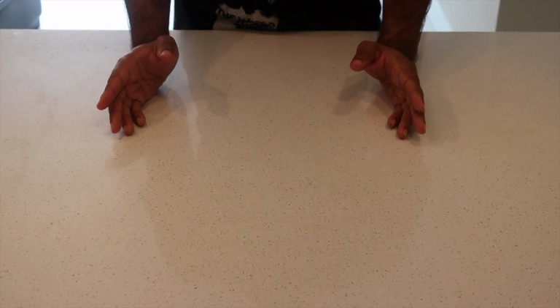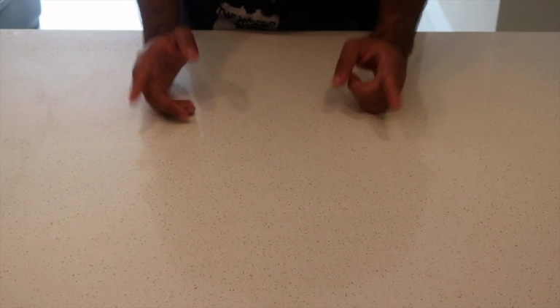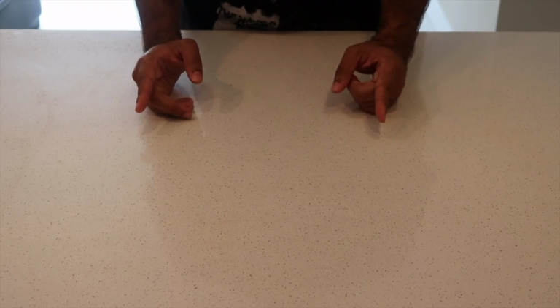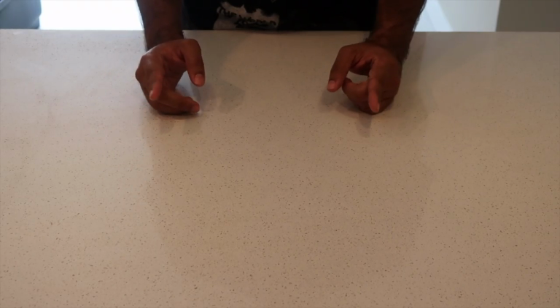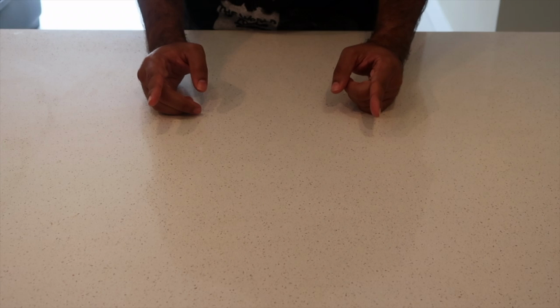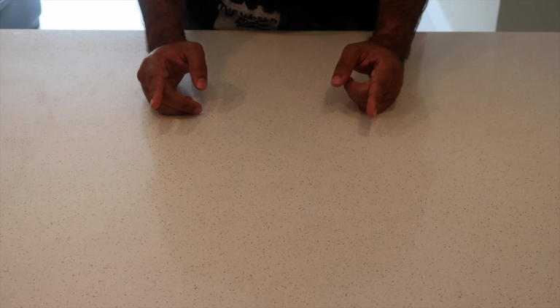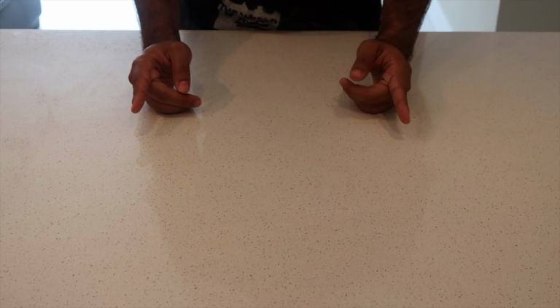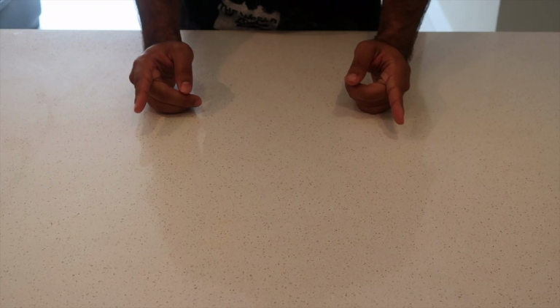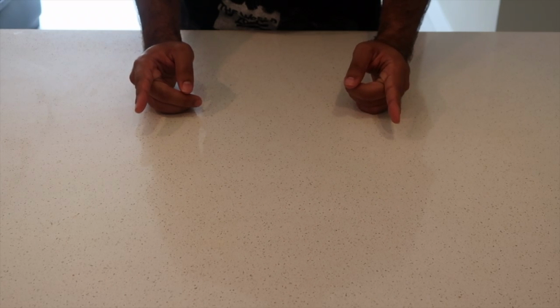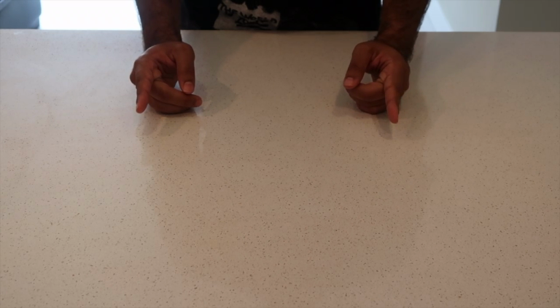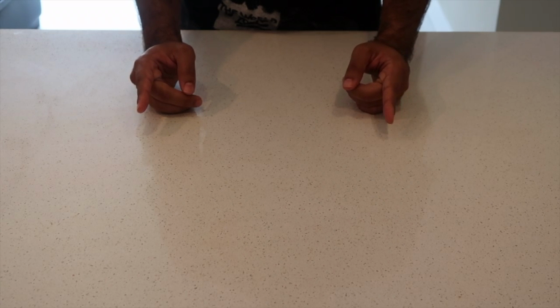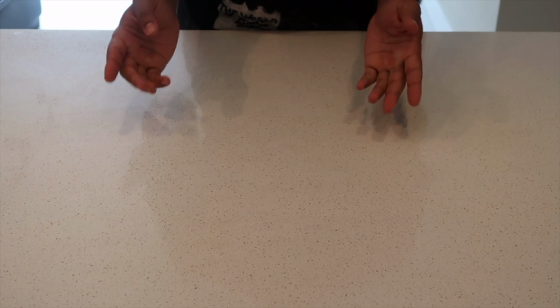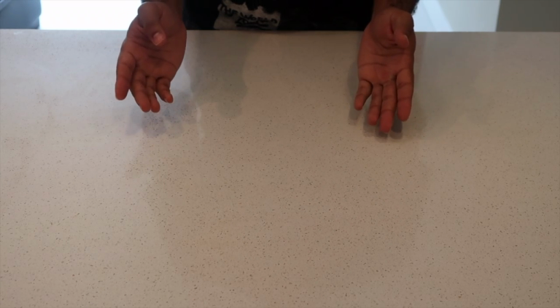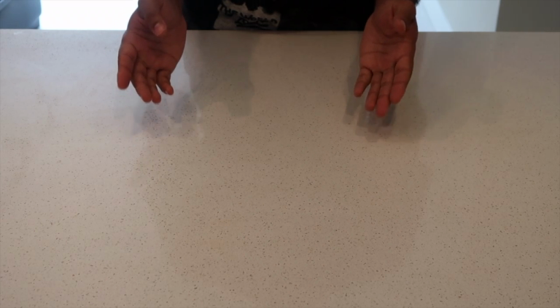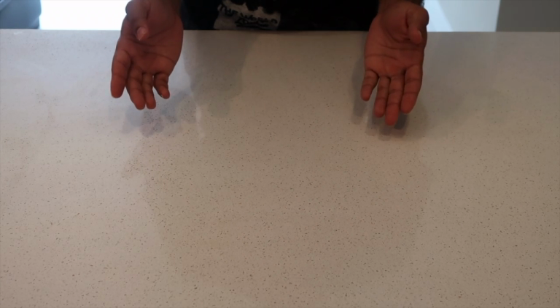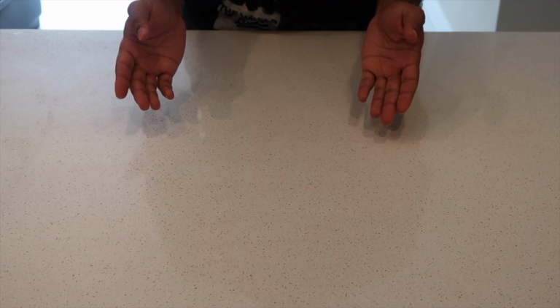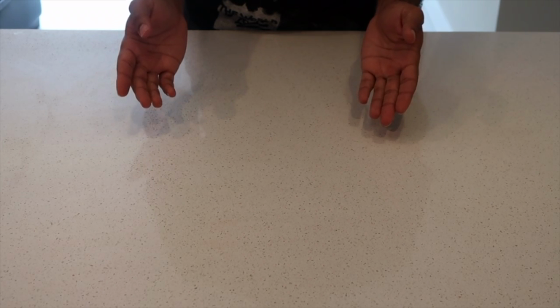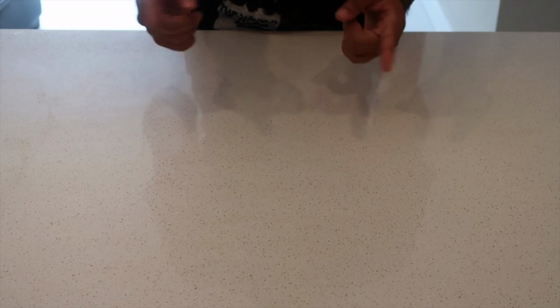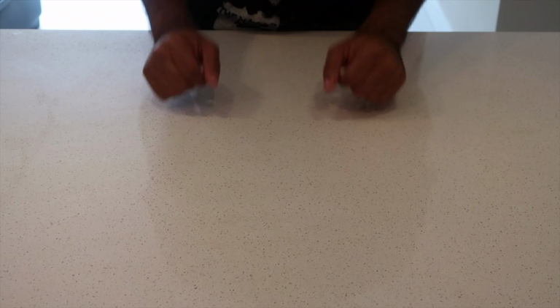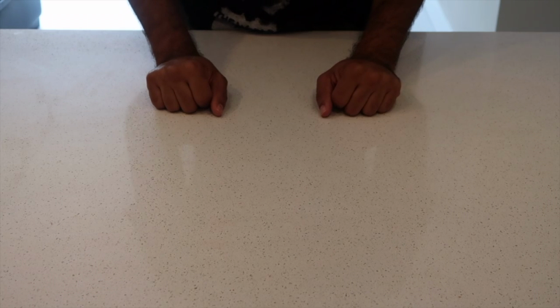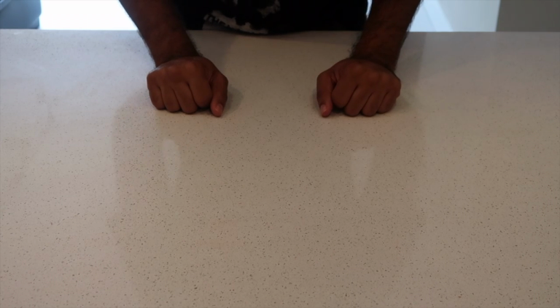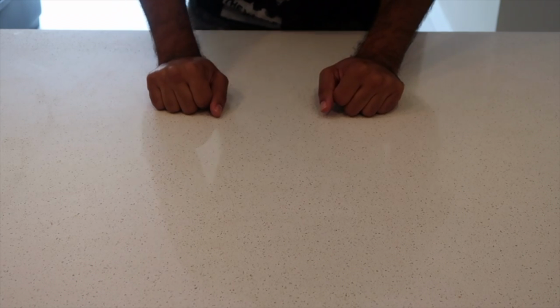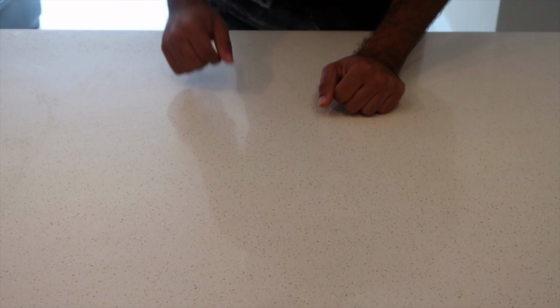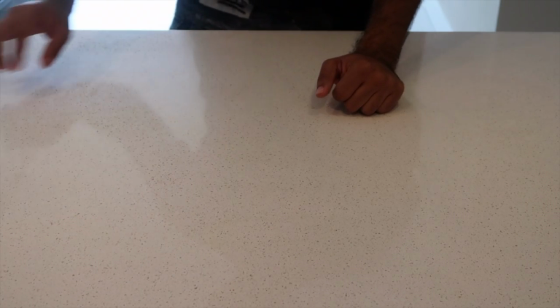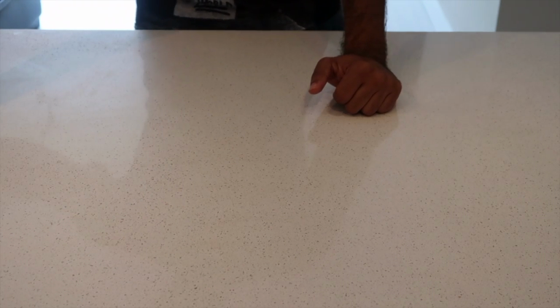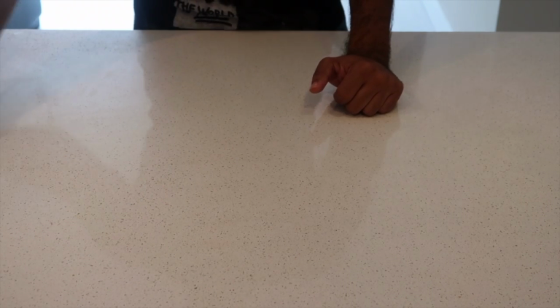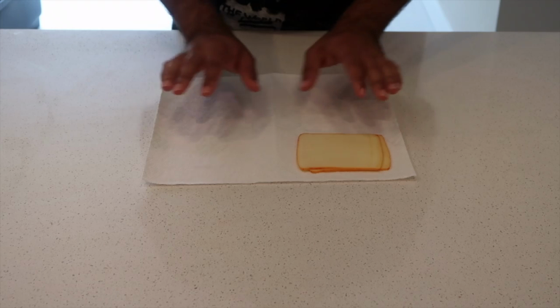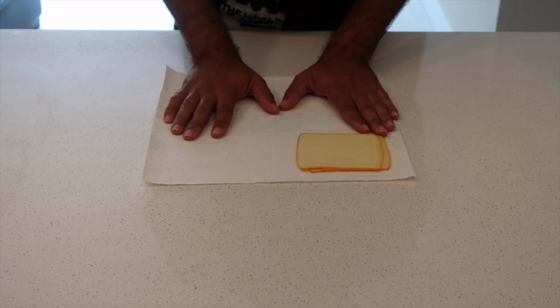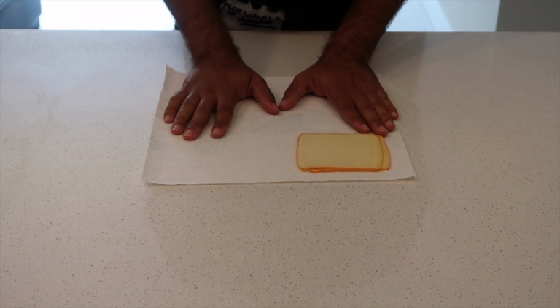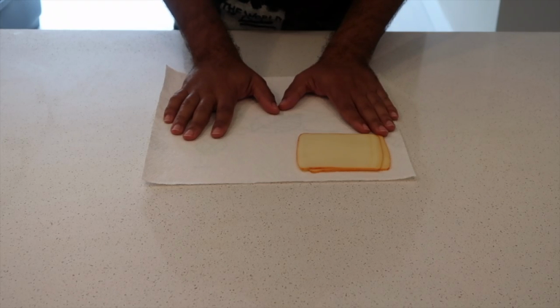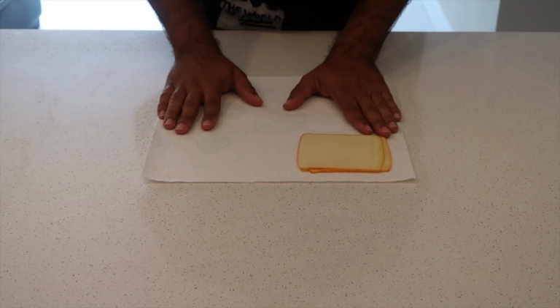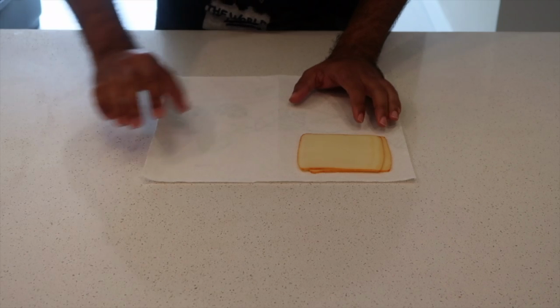Today I'm going to show you how to make a spaghetti grilled cheese — slash how to reuse leftovers. Let me show you how to do that. First, we are going to make a grilled cheese.